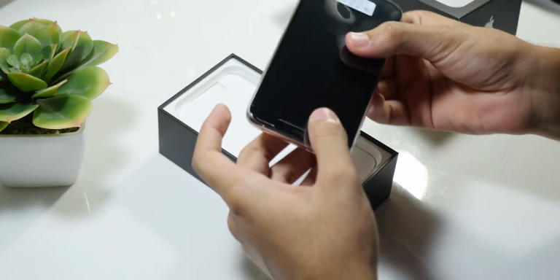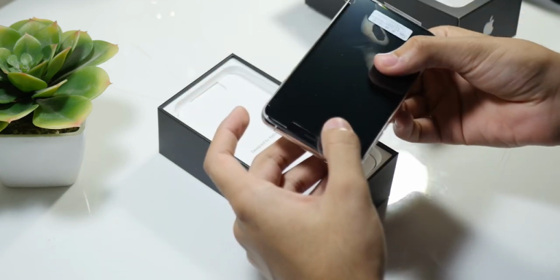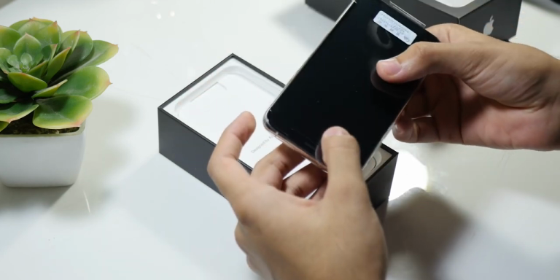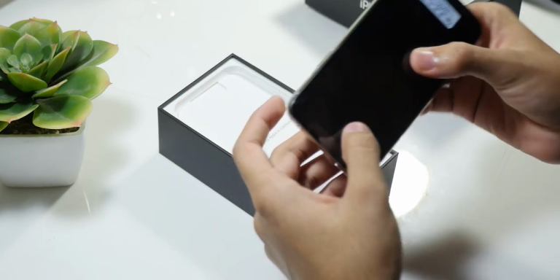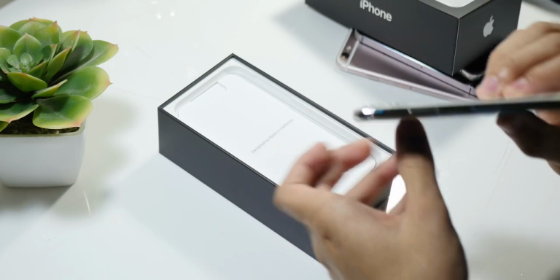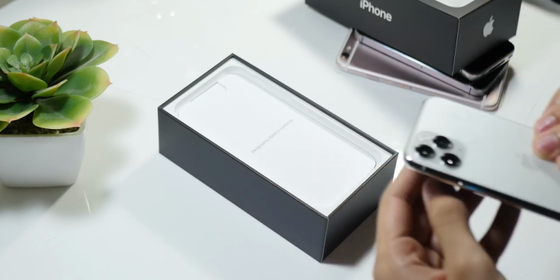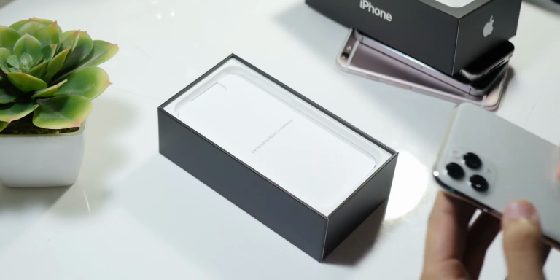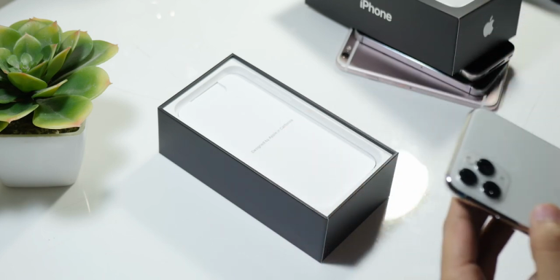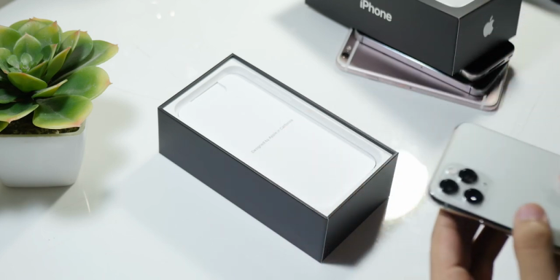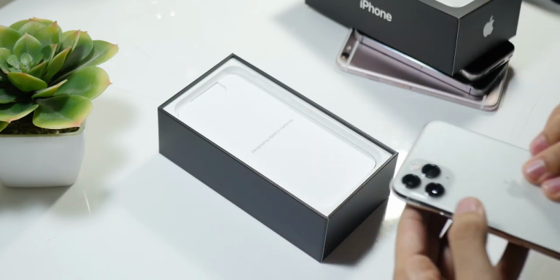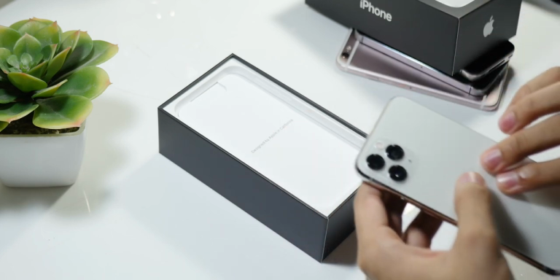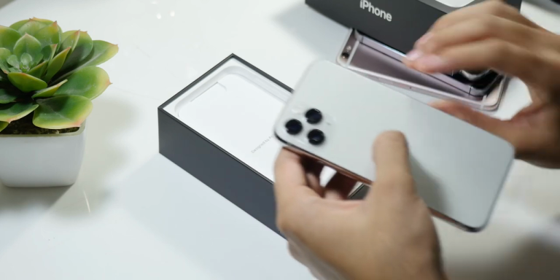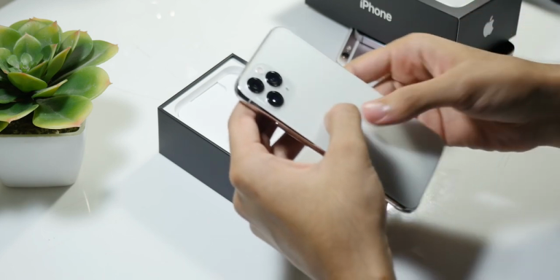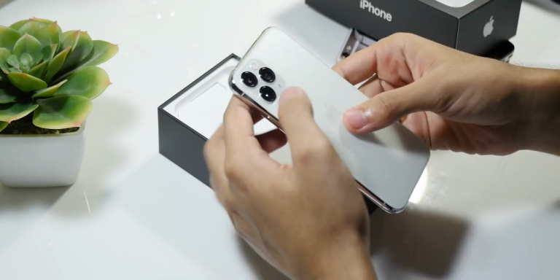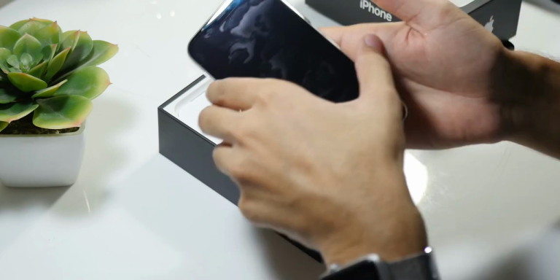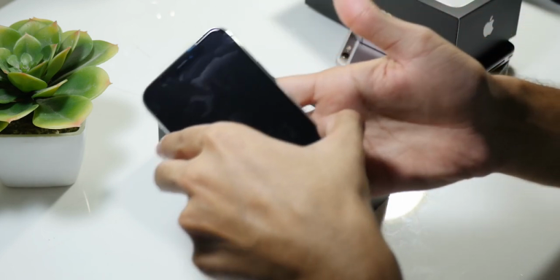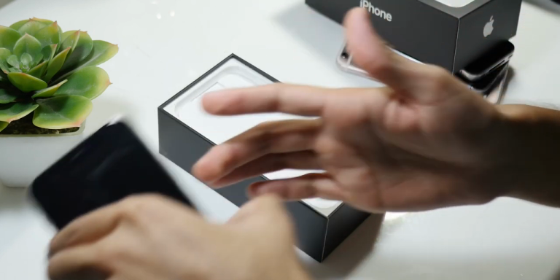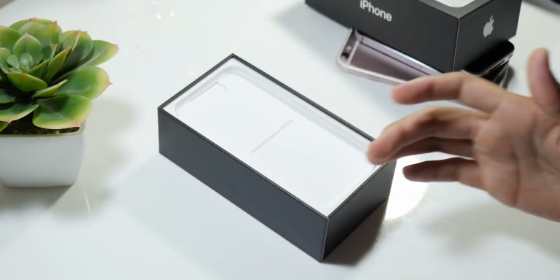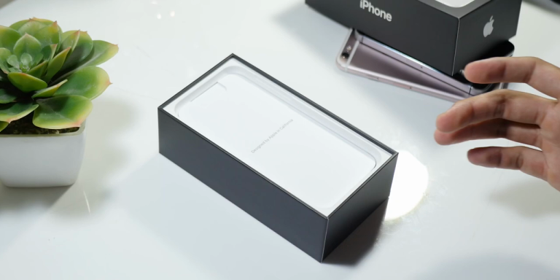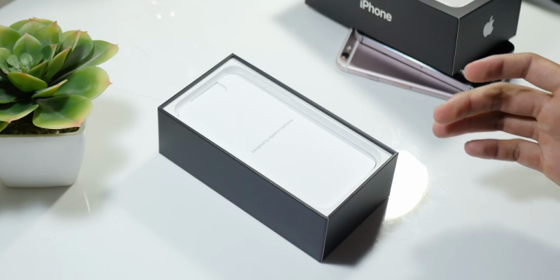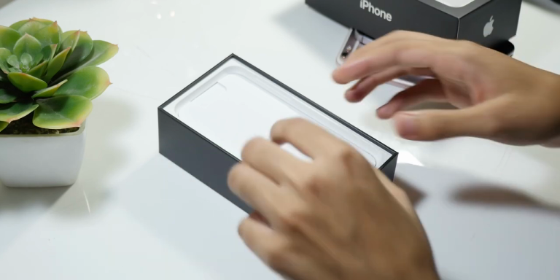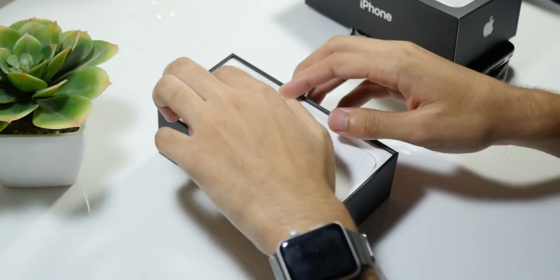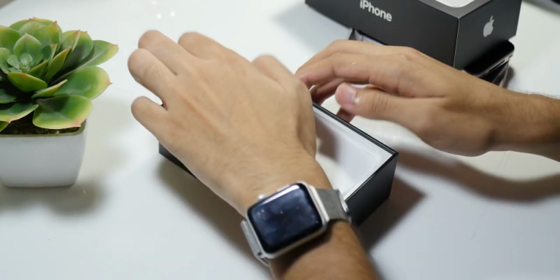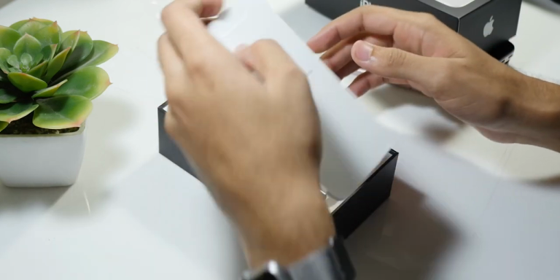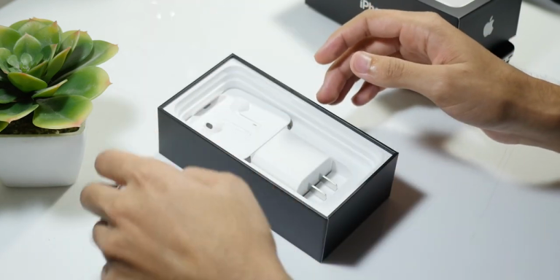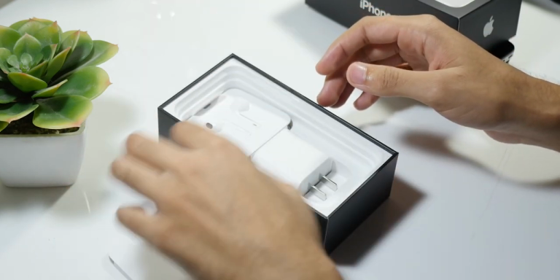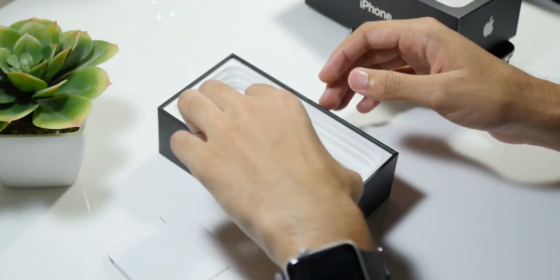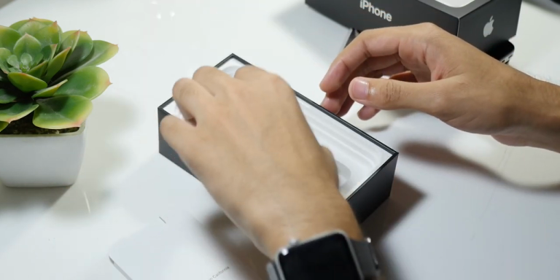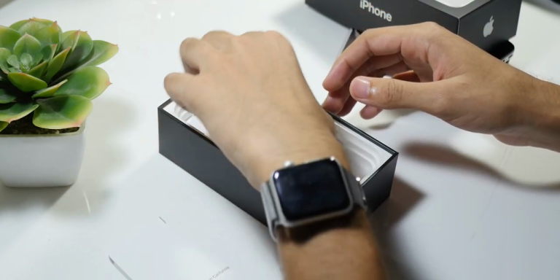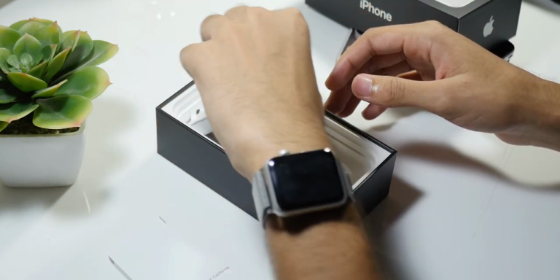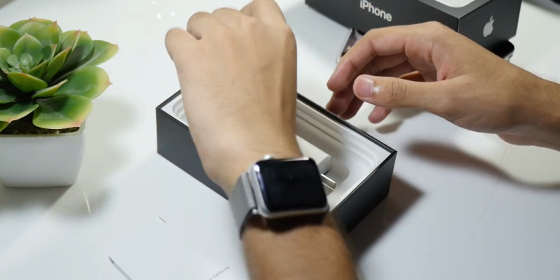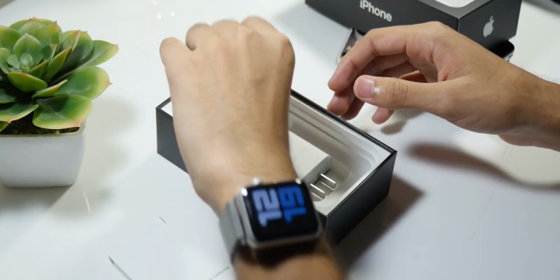Here is the phone itself and it looks pretty neat. This is my first time looking at a brand new iPhone, so let's put the phone aside and see what's inside the box. Here is the fast charger itself — the charger that we all wanted and needed for the past two years, and here it is now.